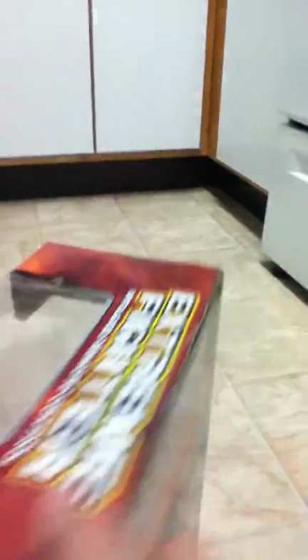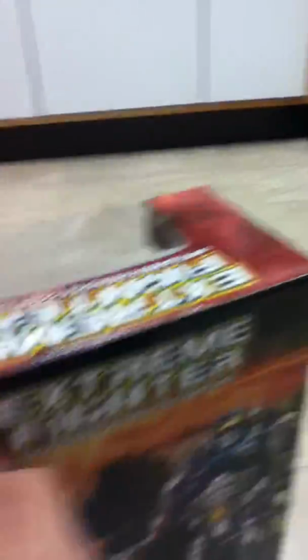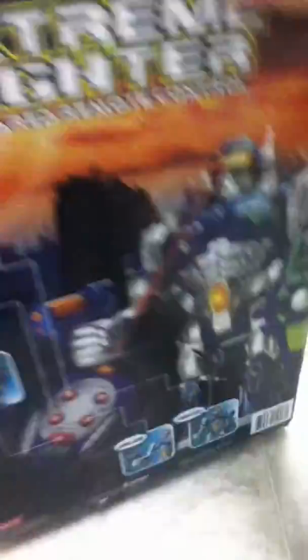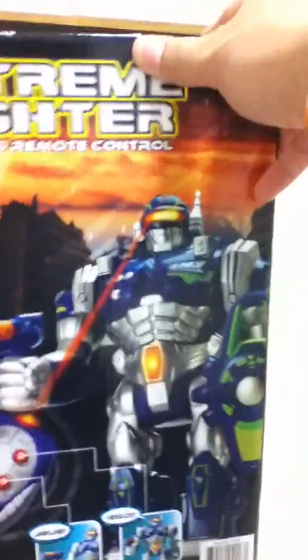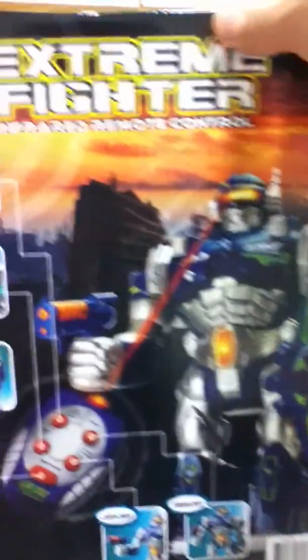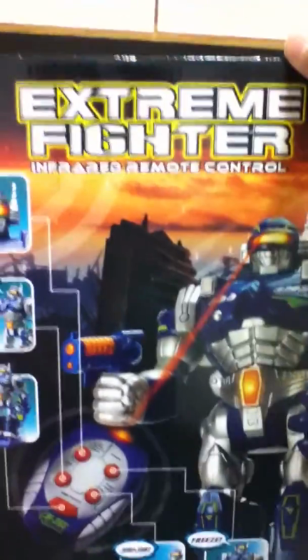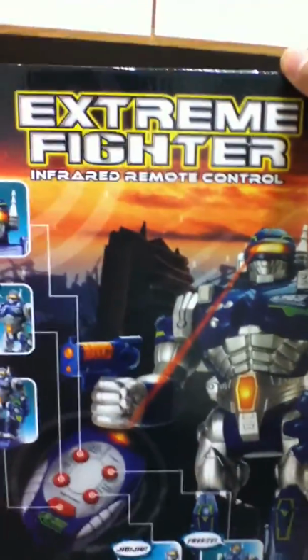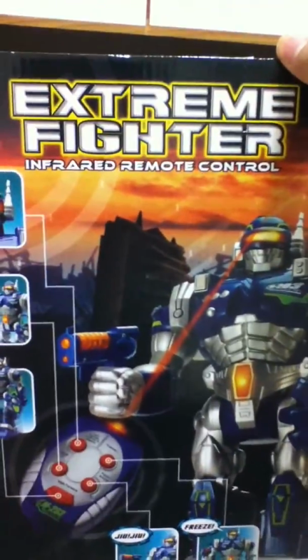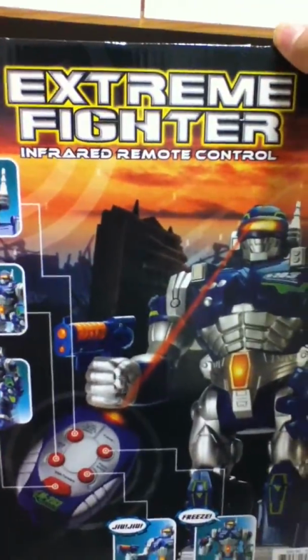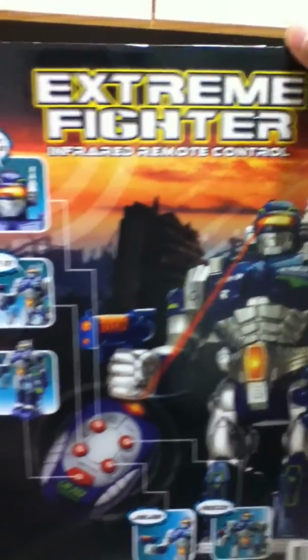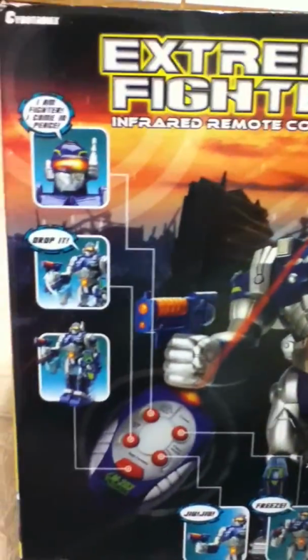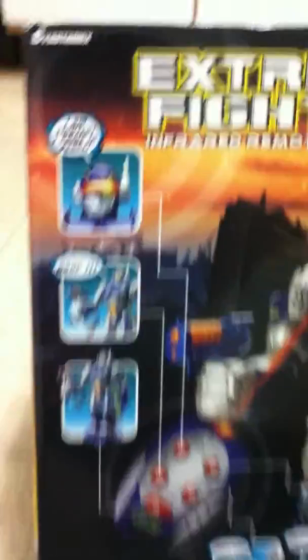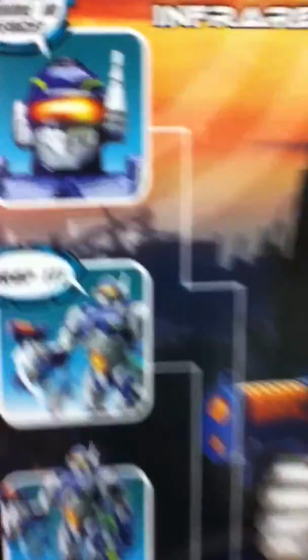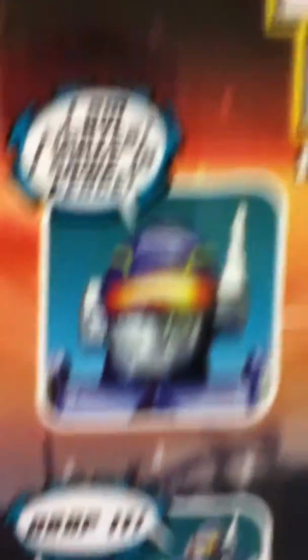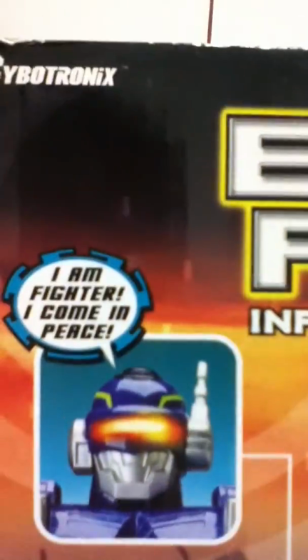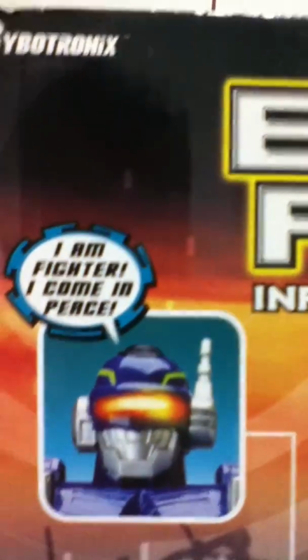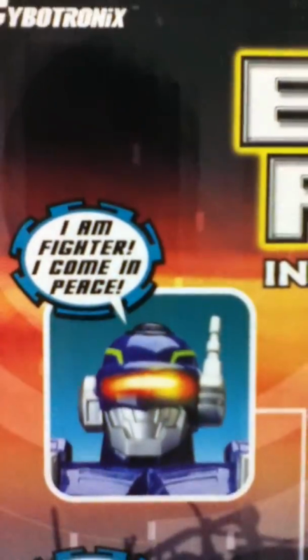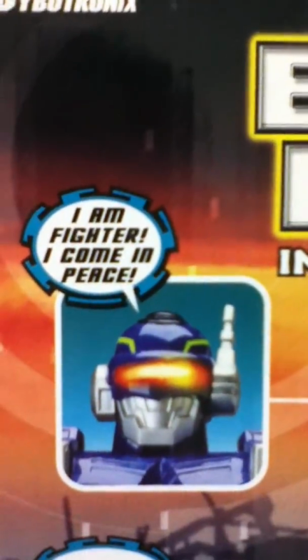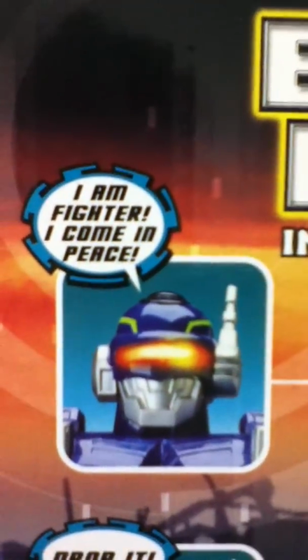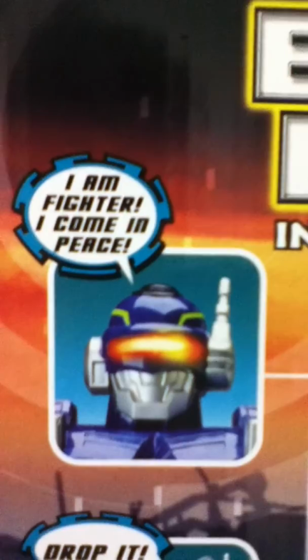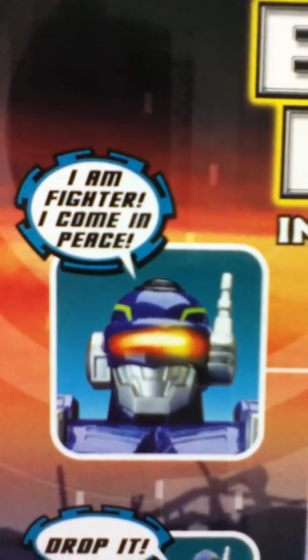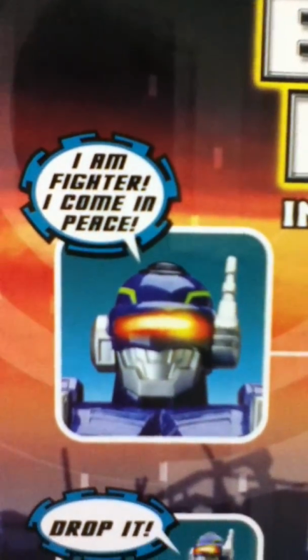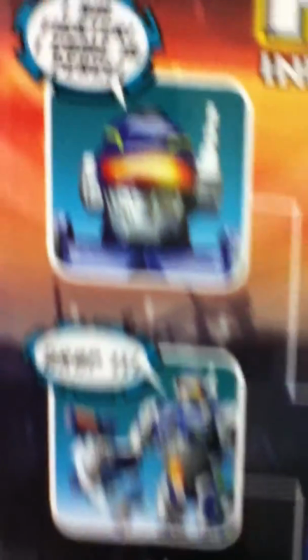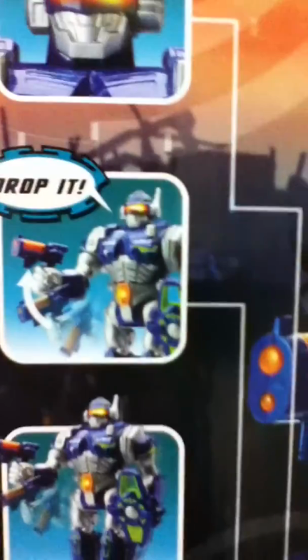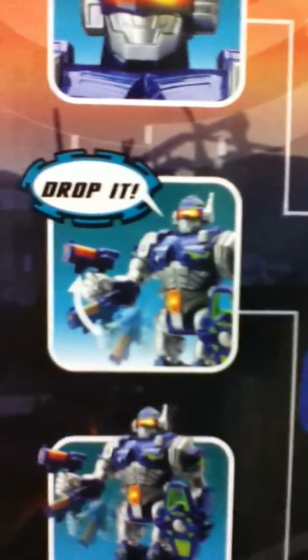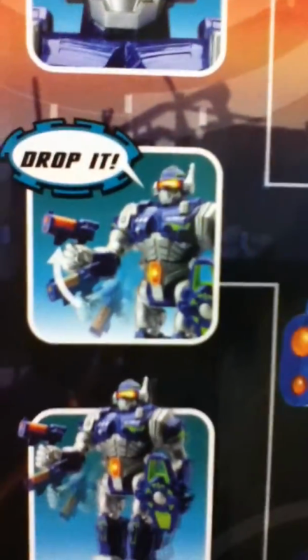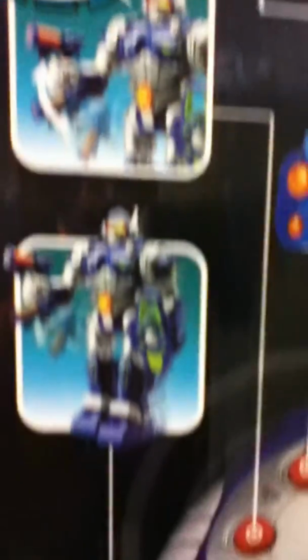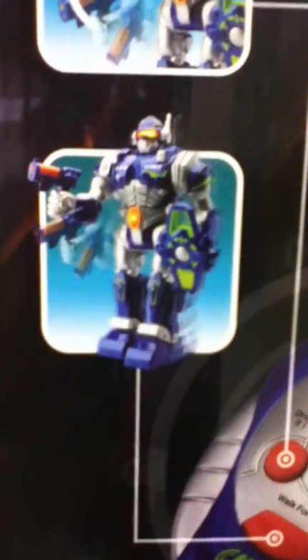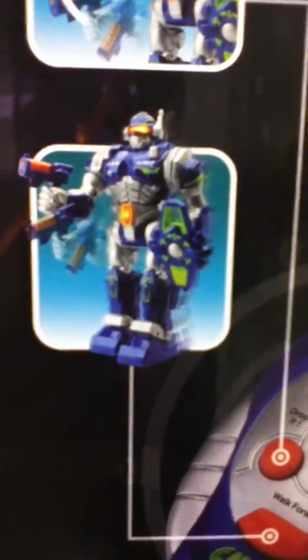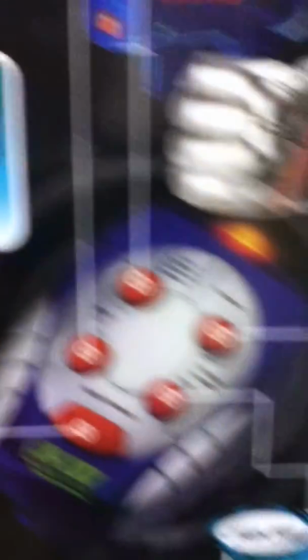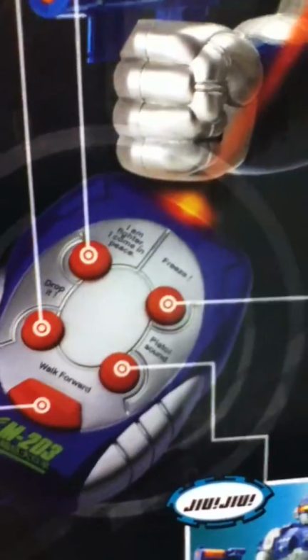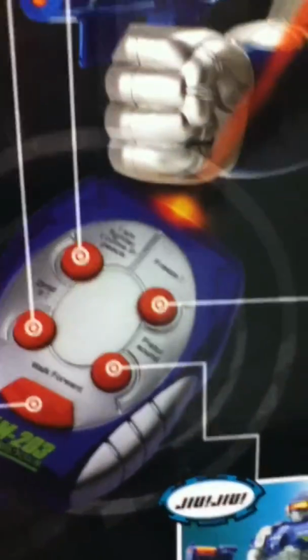Okay, so here's the back of it. Xtreme Fighter Infrared Remote Control Robot. And the phrases are: 'I am fighter,' 'I come in peace,' 'Drop it.' And yeah, remote.